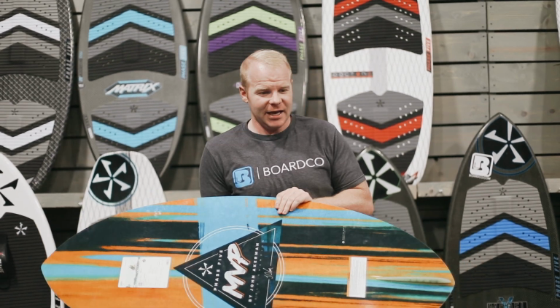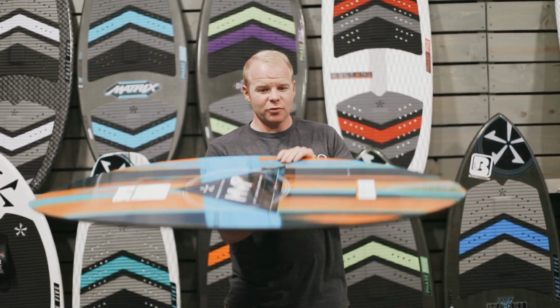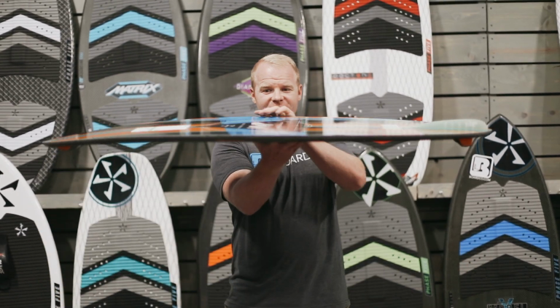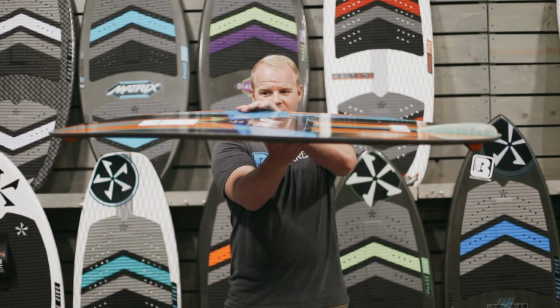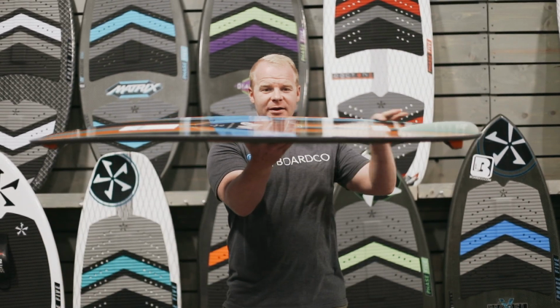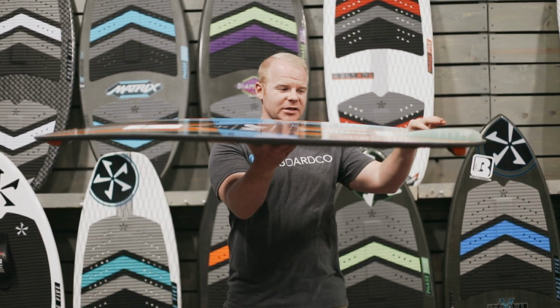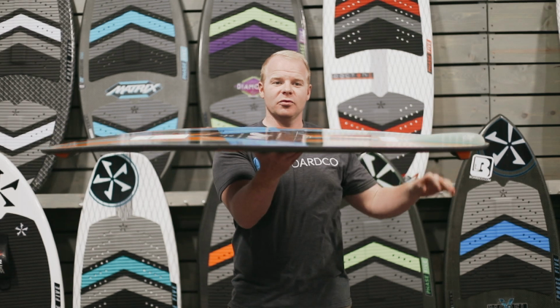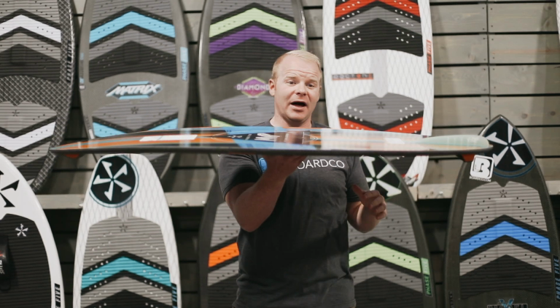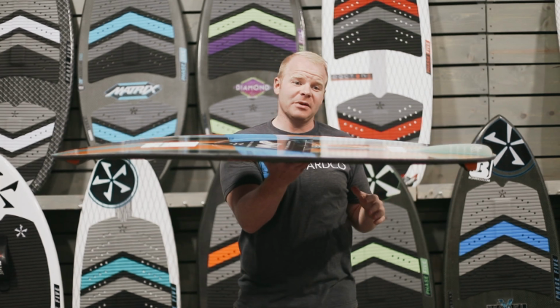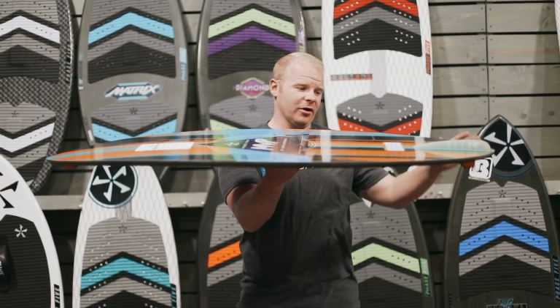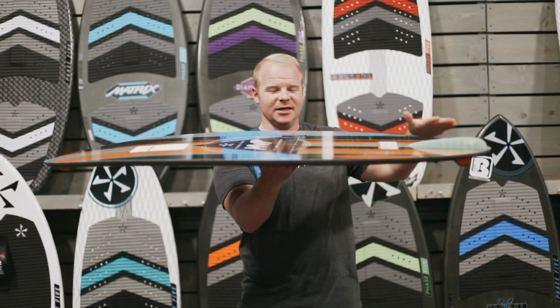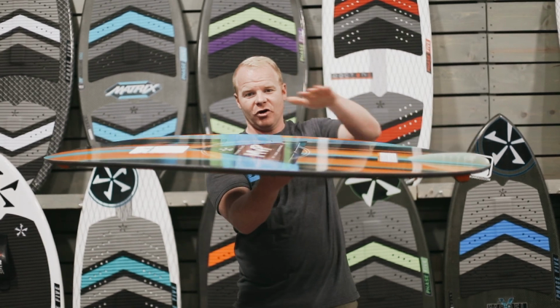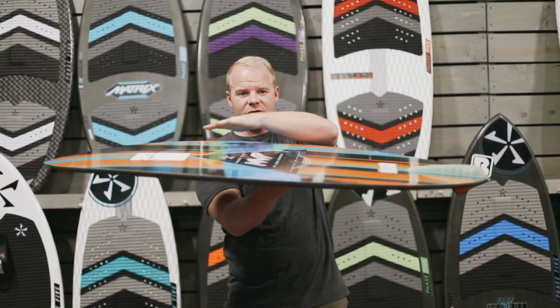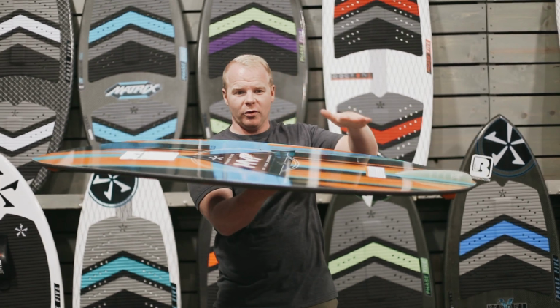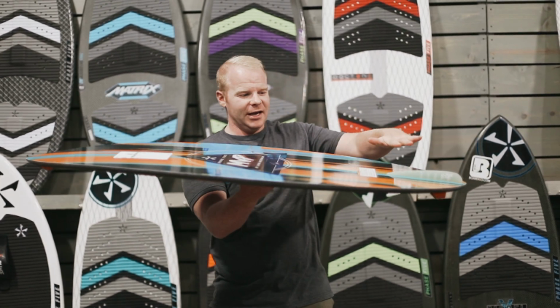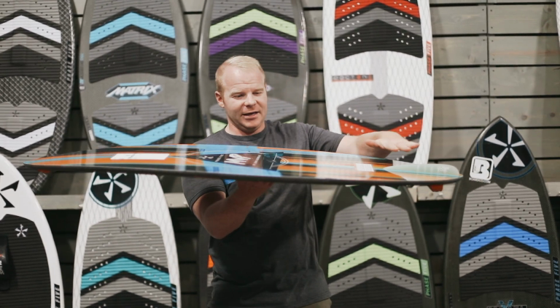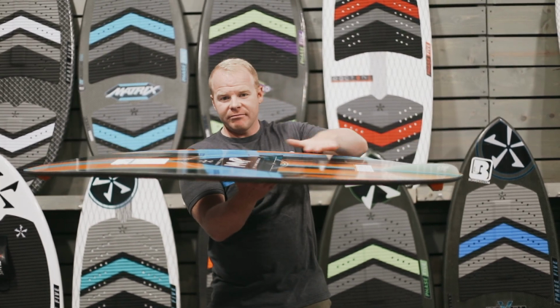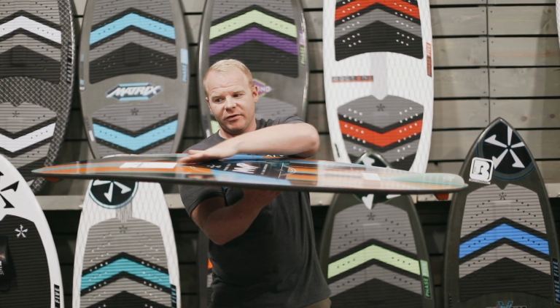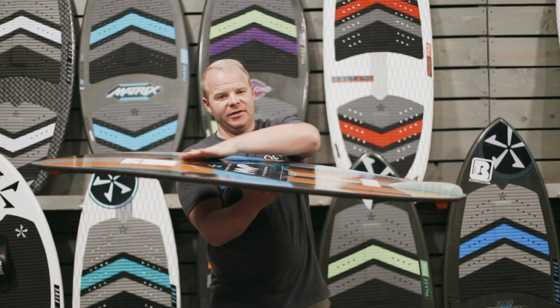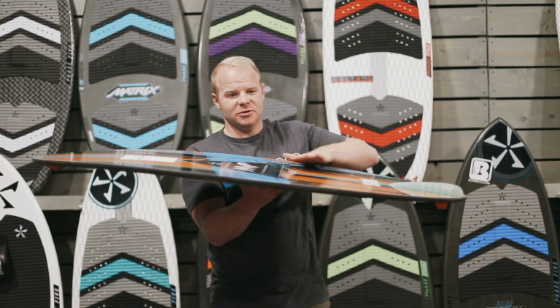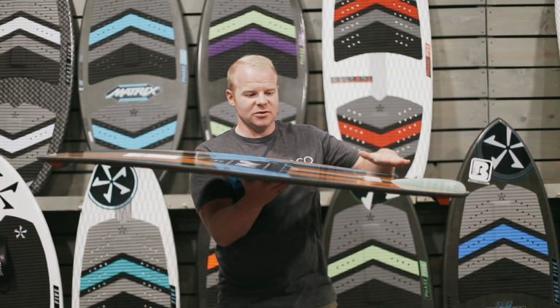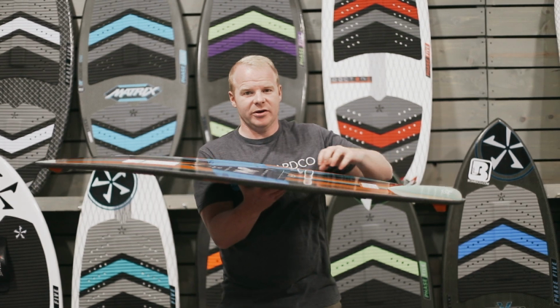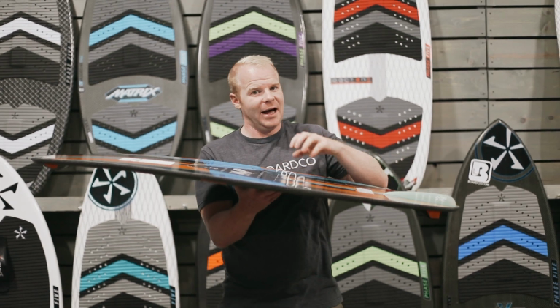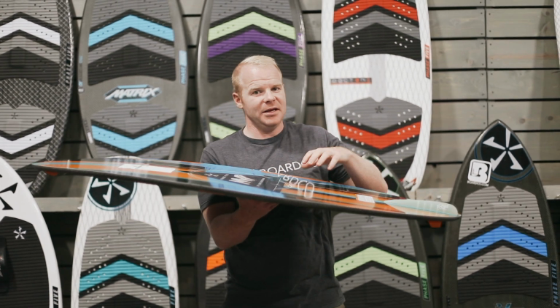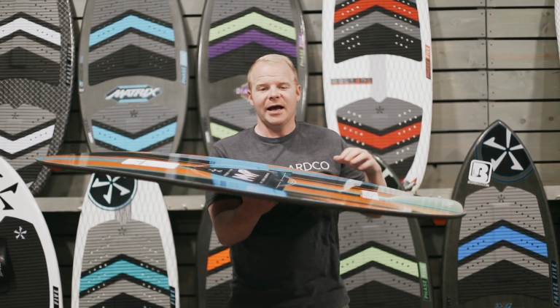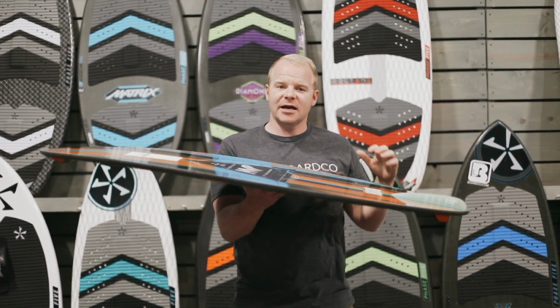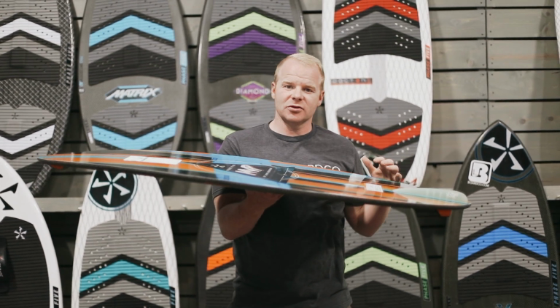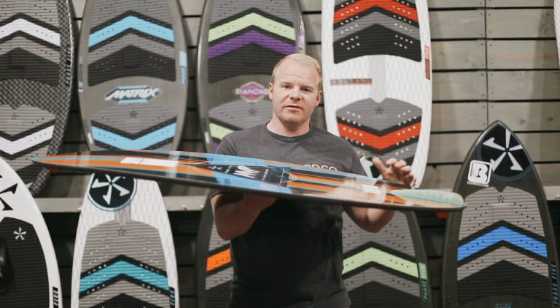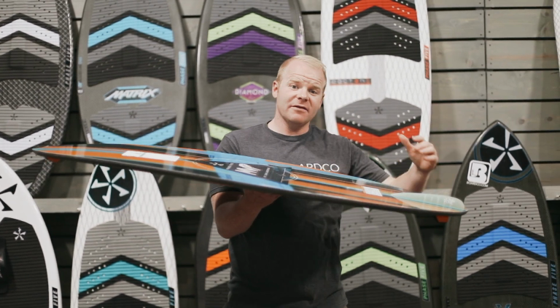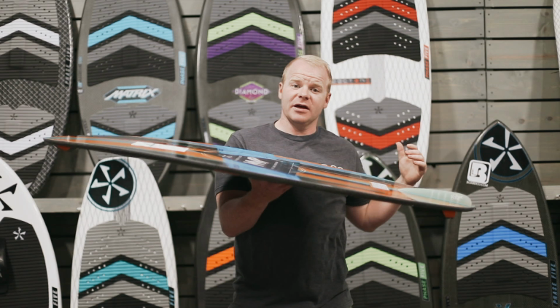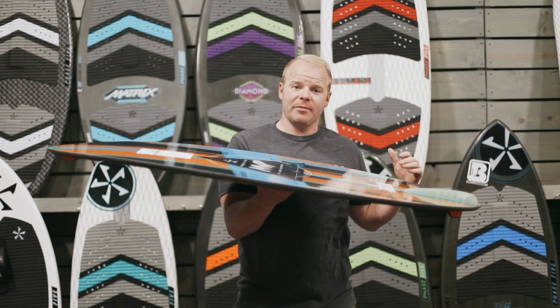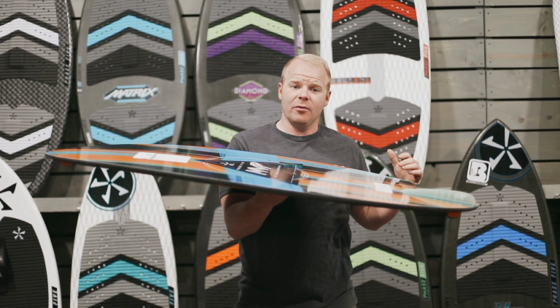It has a really flat rocker line which is going to give you a lot of speed. Rocker means the curvature of the board is really mellow and flat on this one, which means it's going to generate a lot of speed and stay with the surf wave even if you get further back on the board.